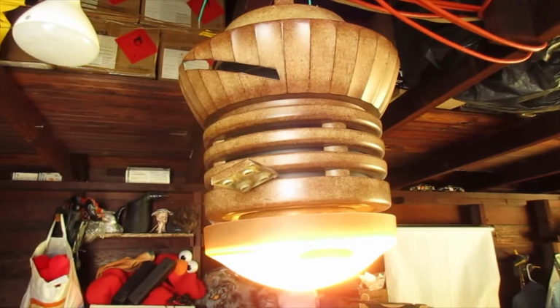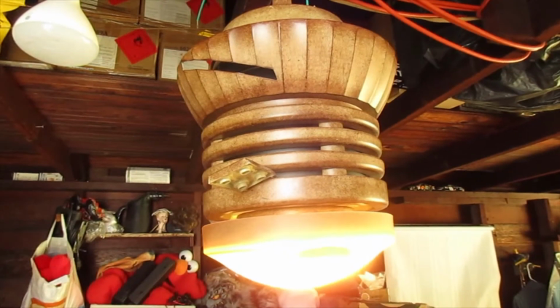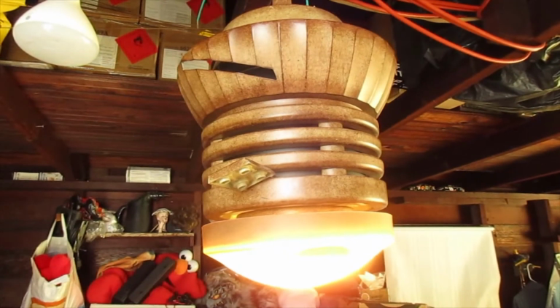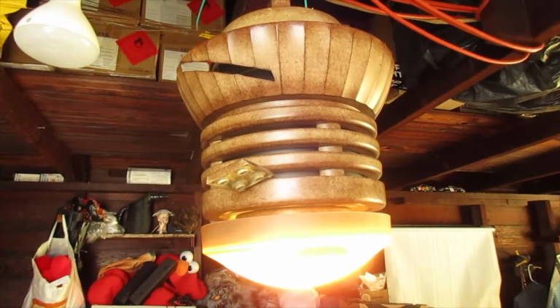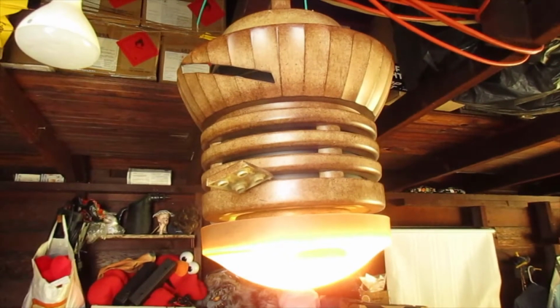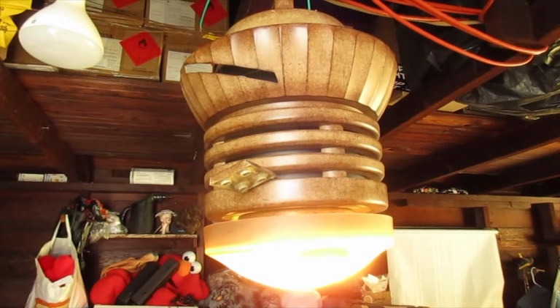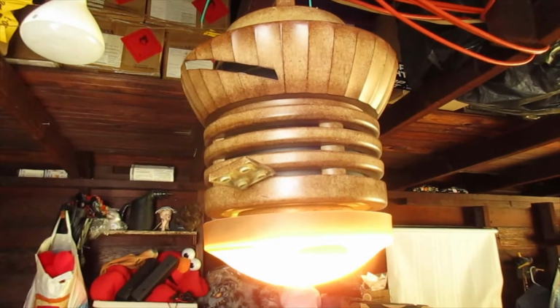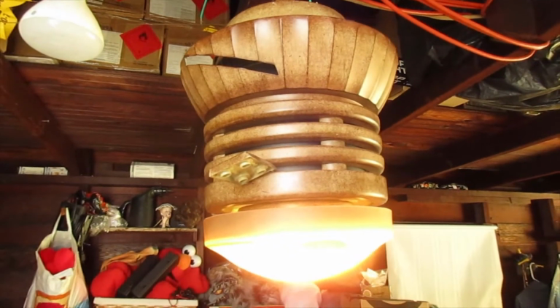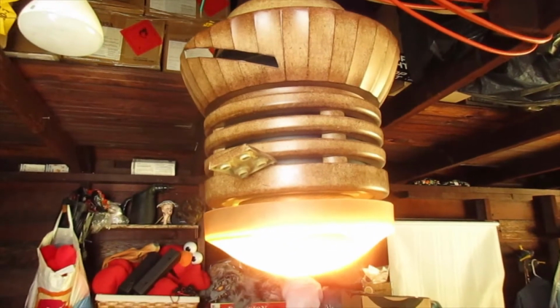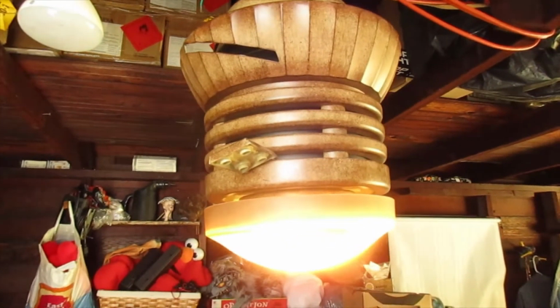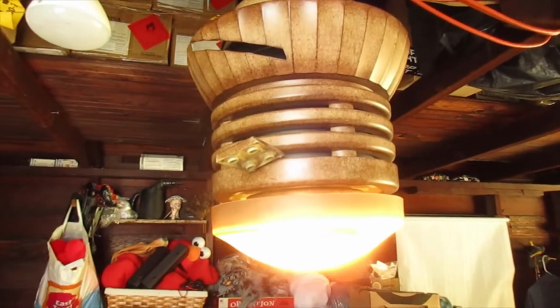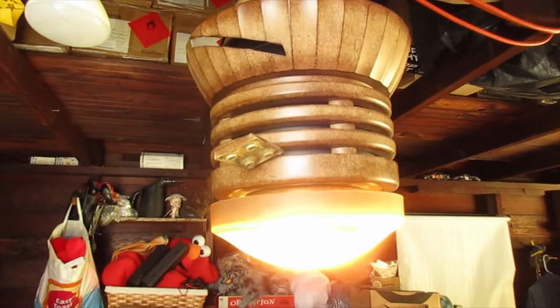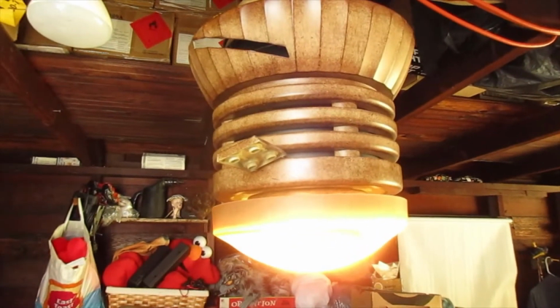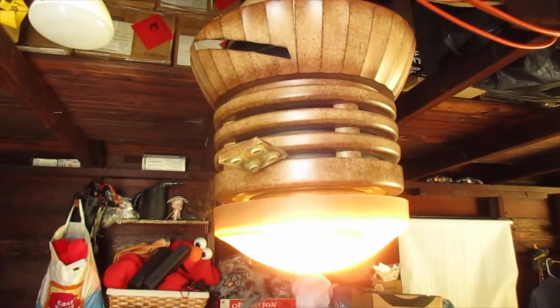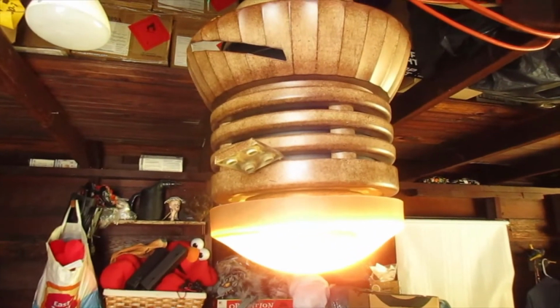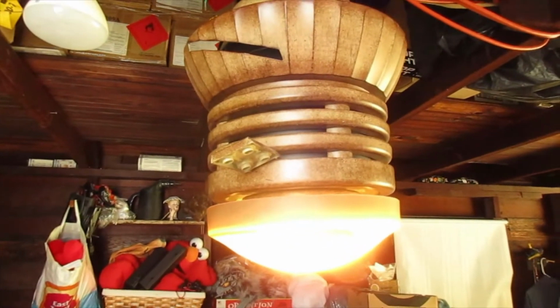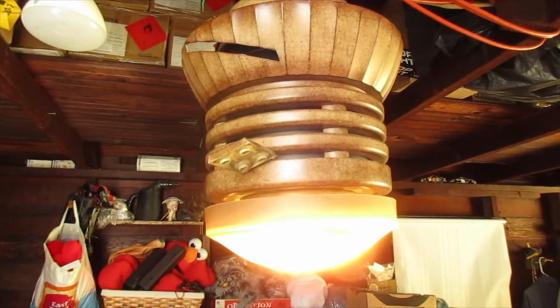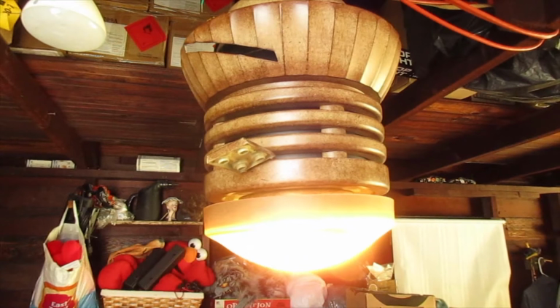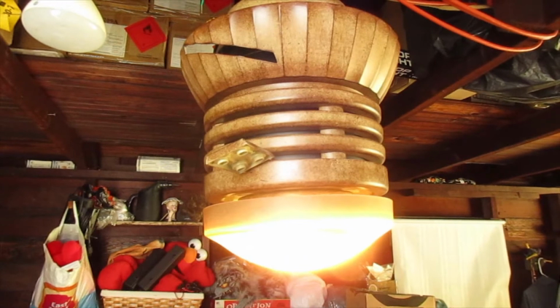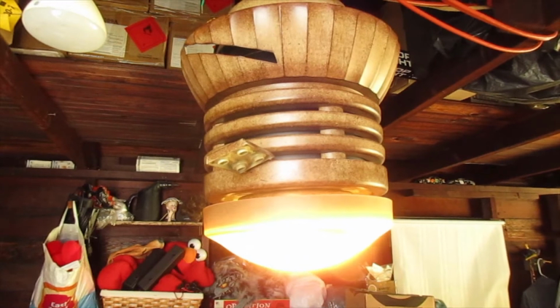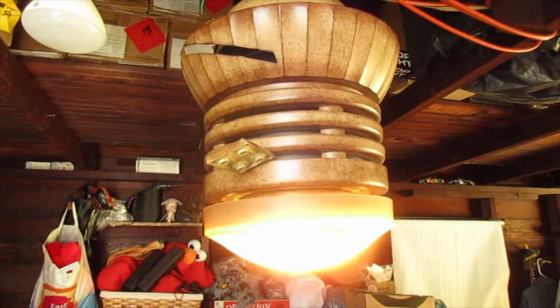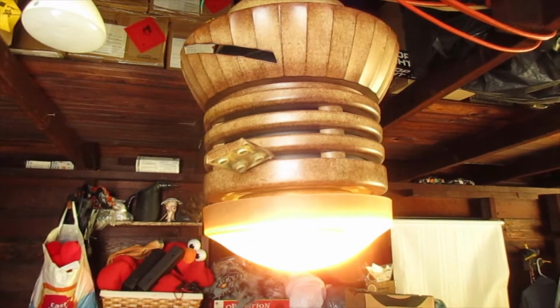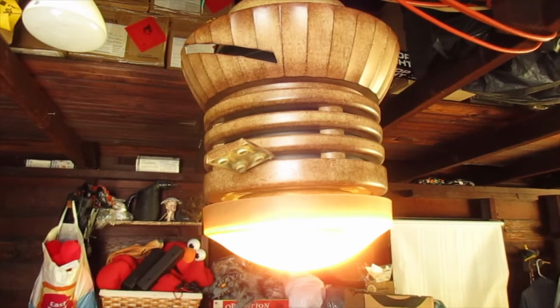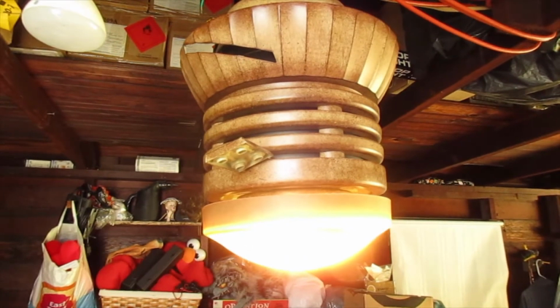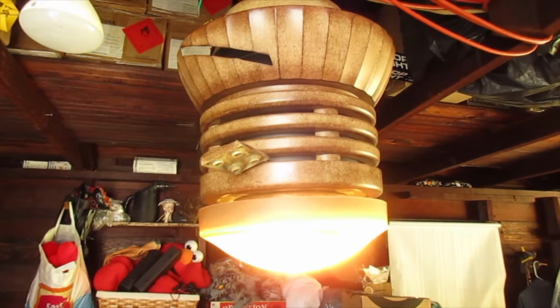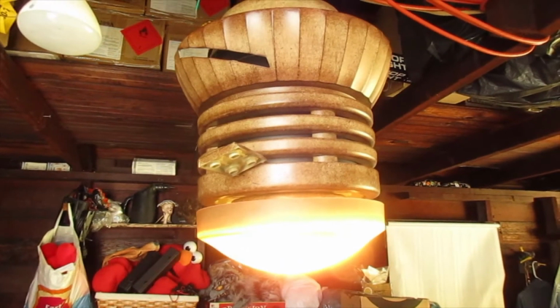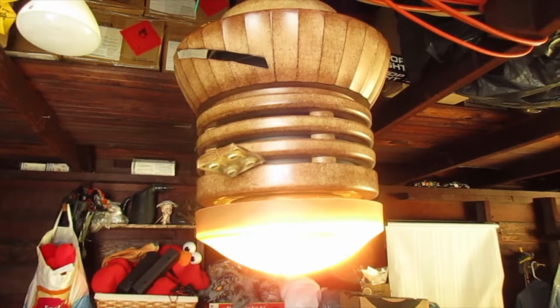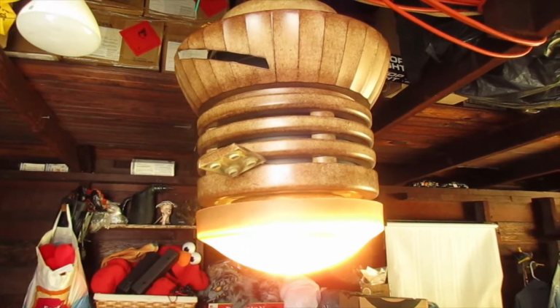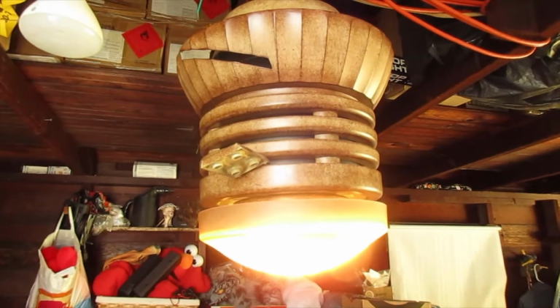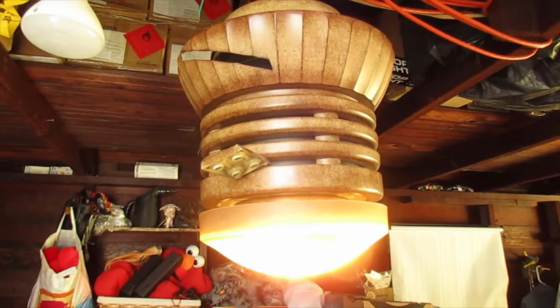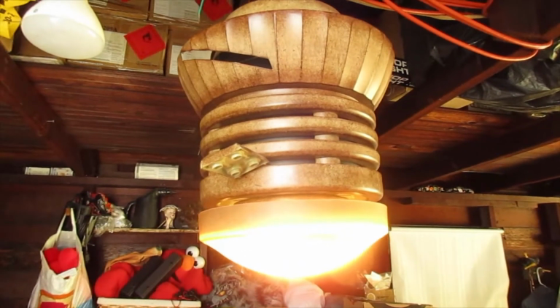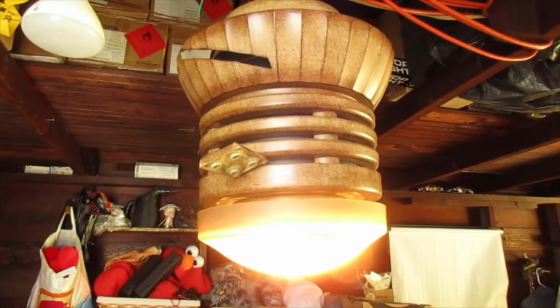Hey everybody, how you doing today? I have a Hampton Bay Pilot 2 fan head.